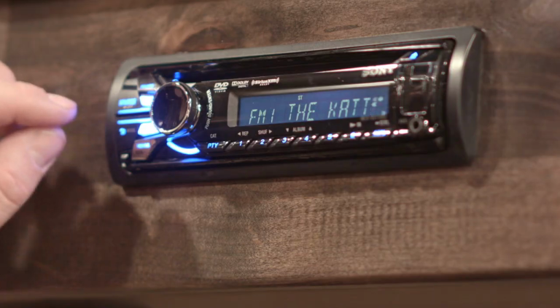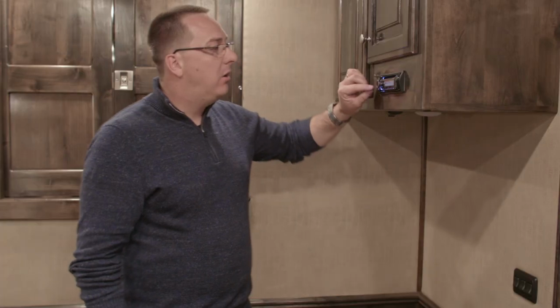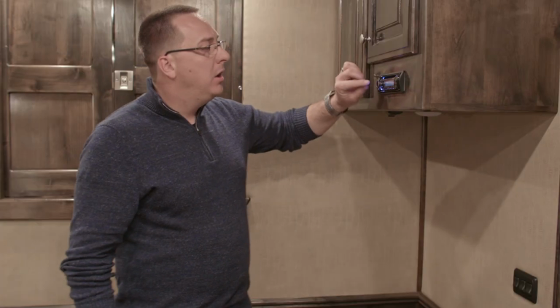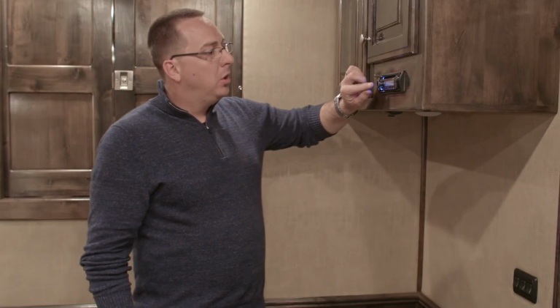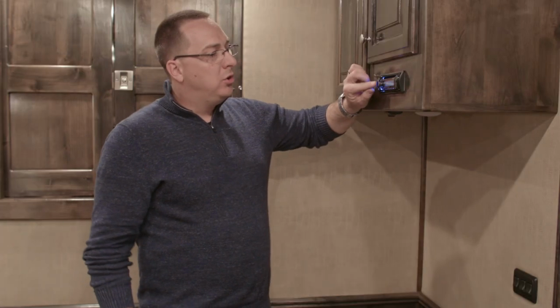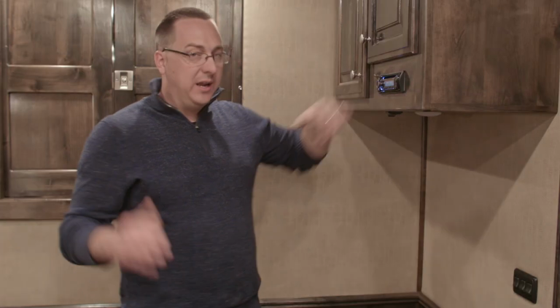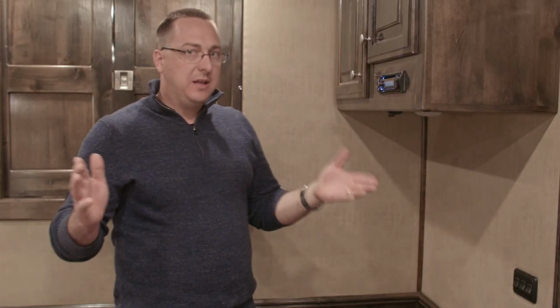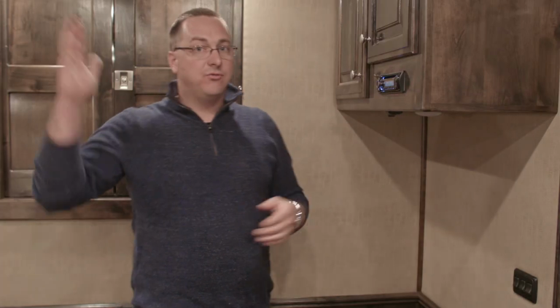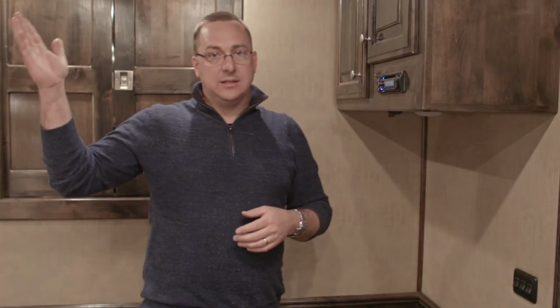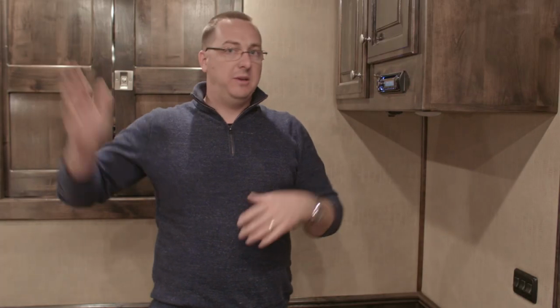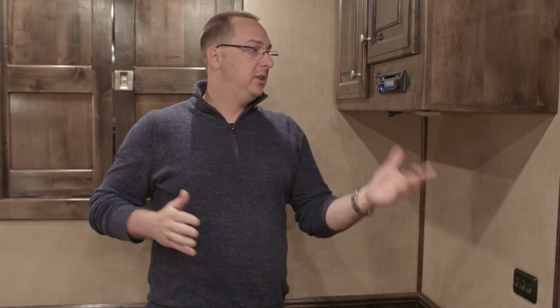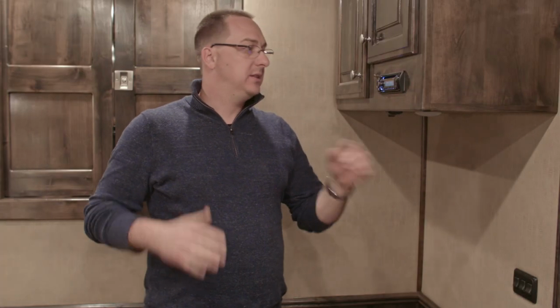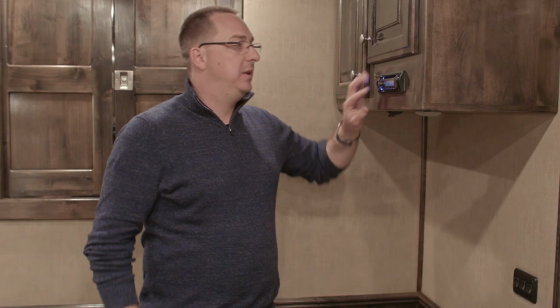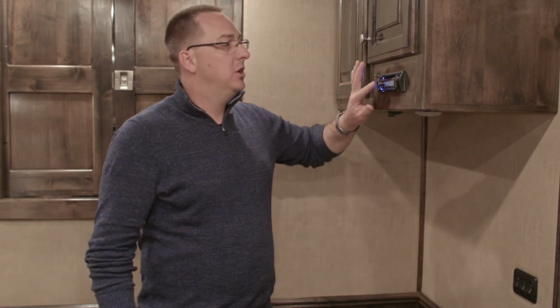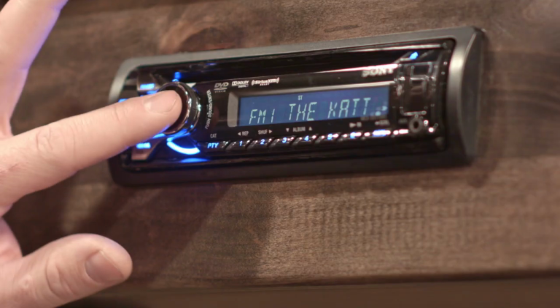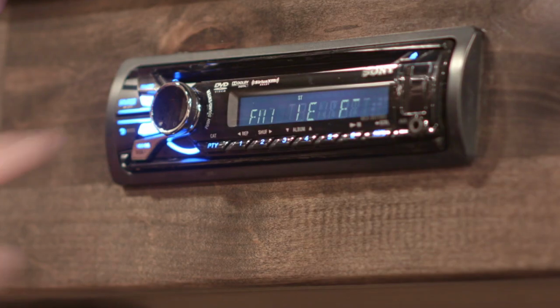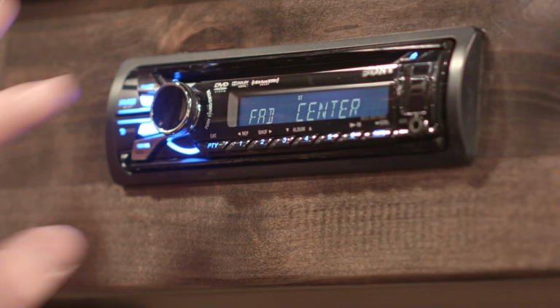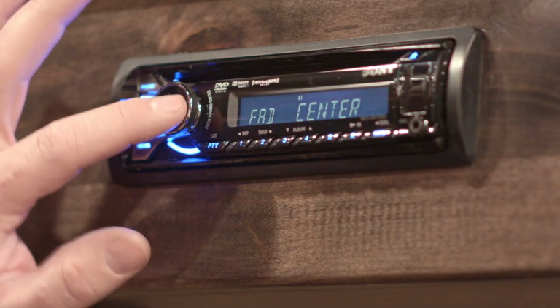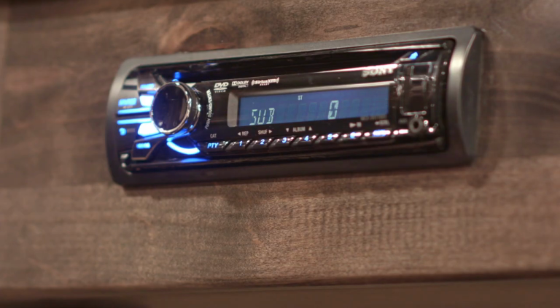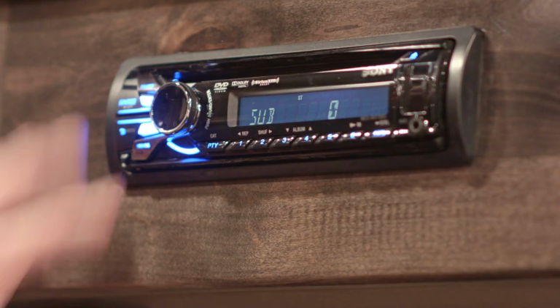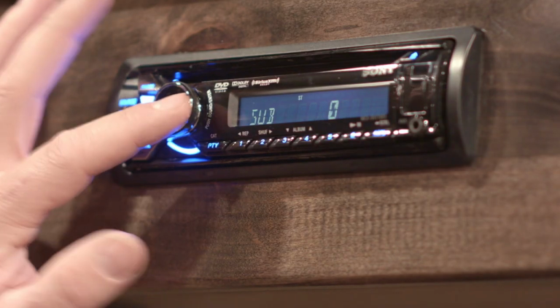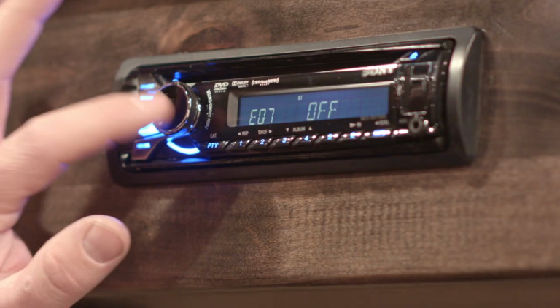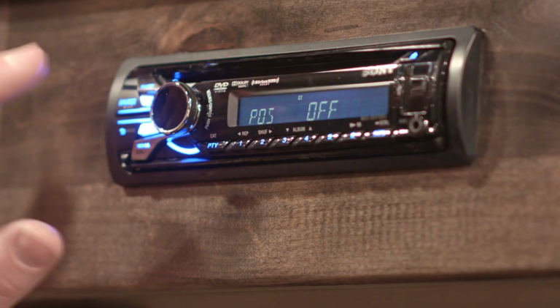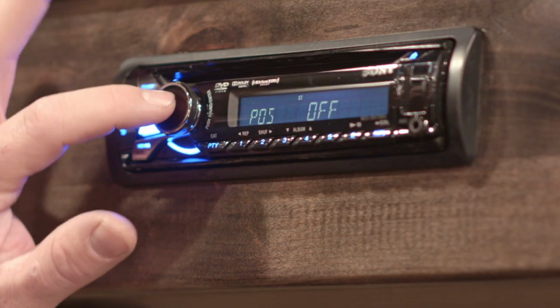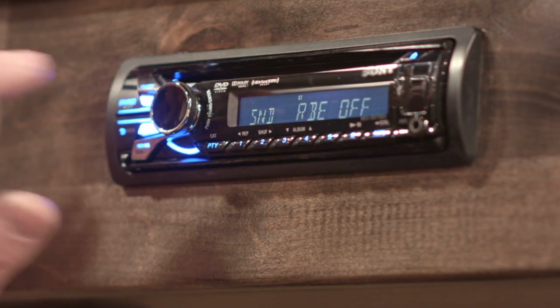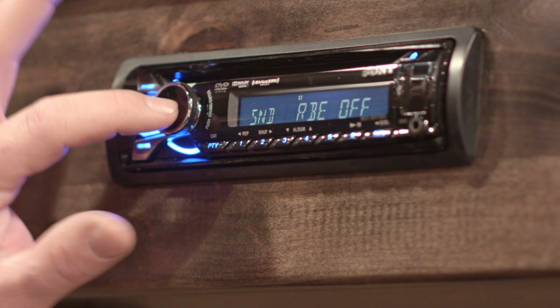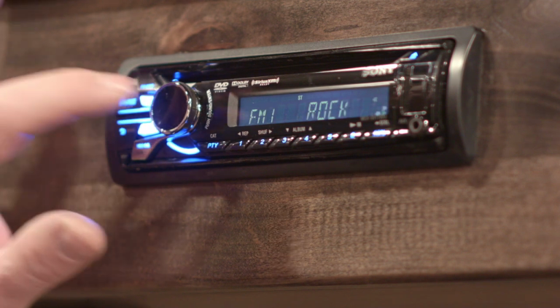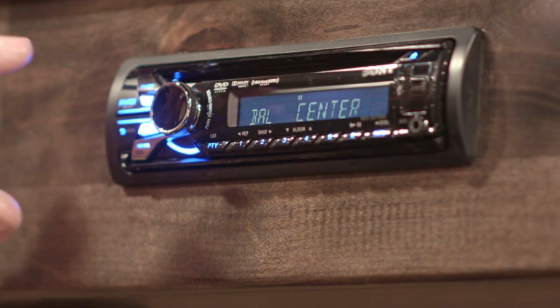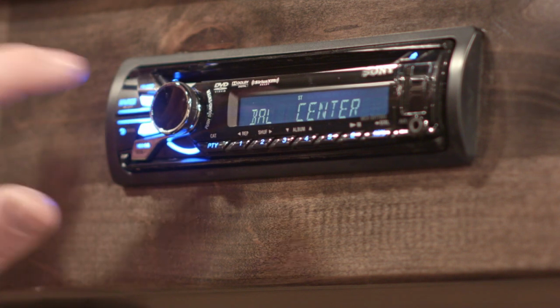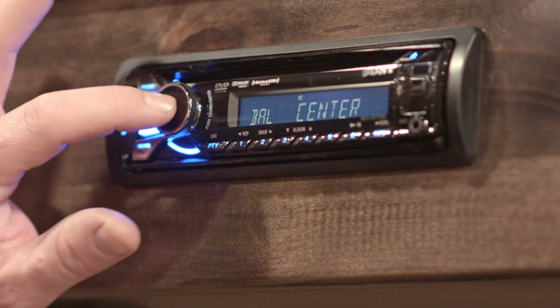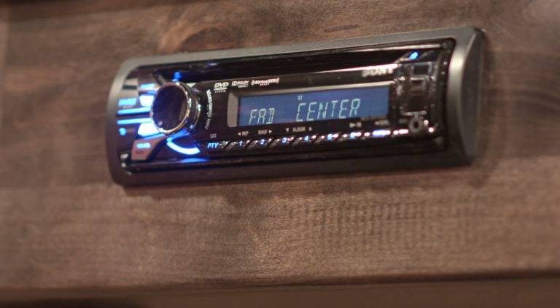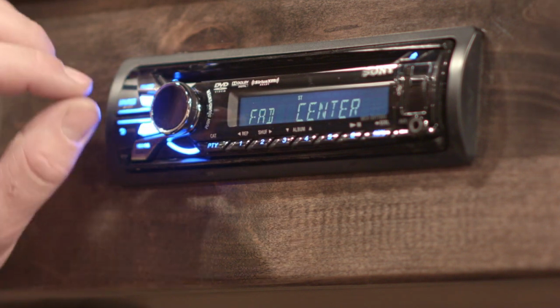Now to fade the speakers from the inside speakers to the outside speakers, you use the center button and just push it until it reads 'fade.'